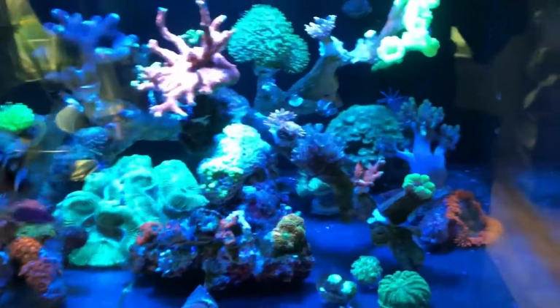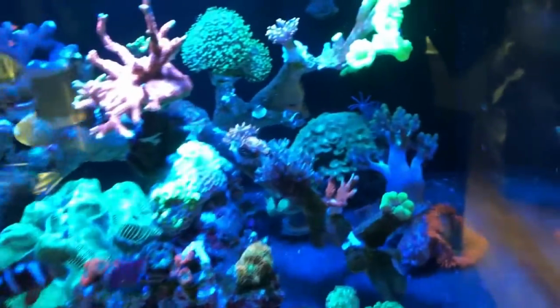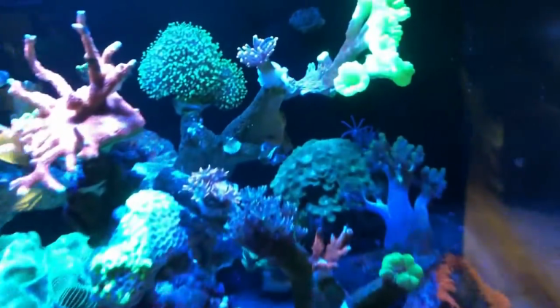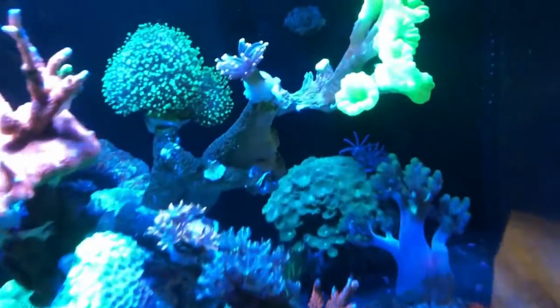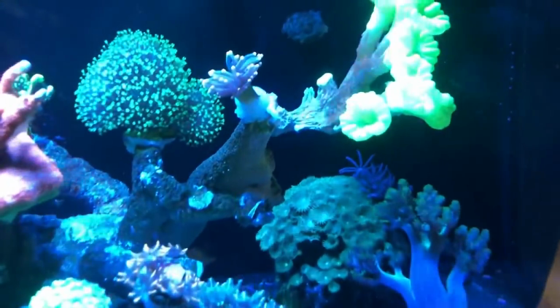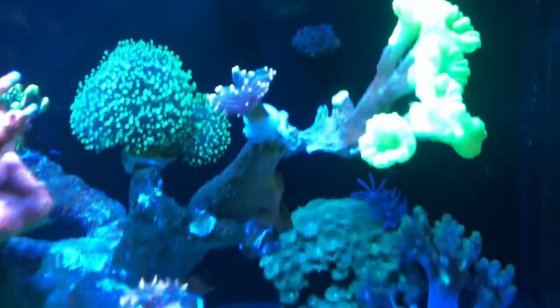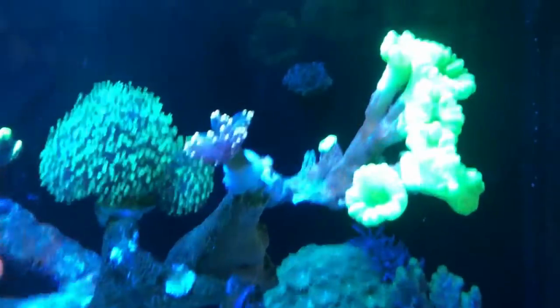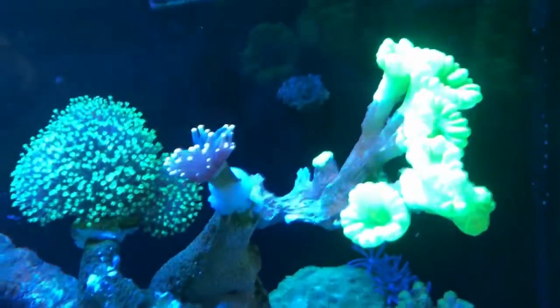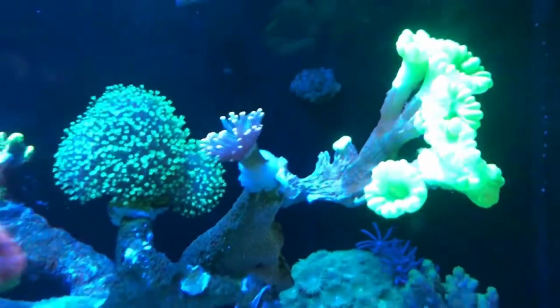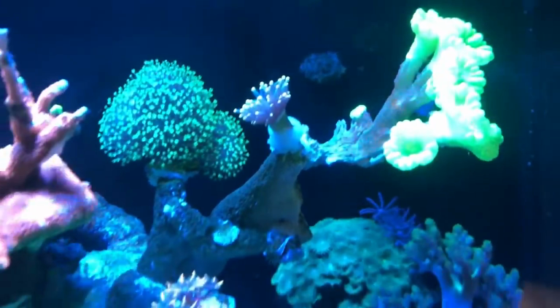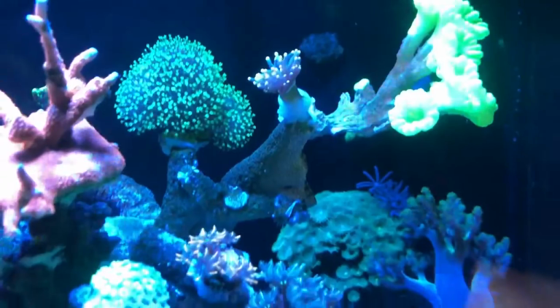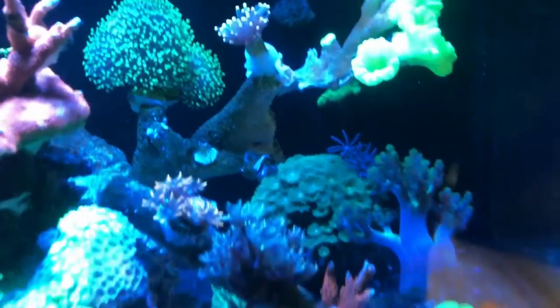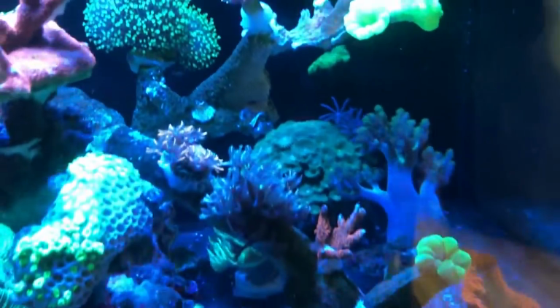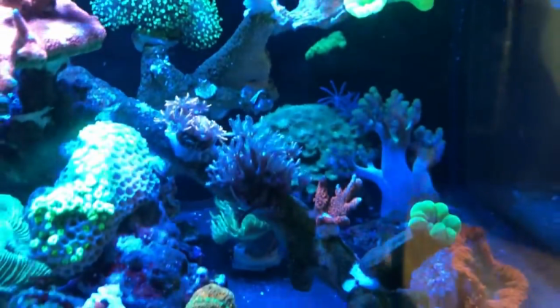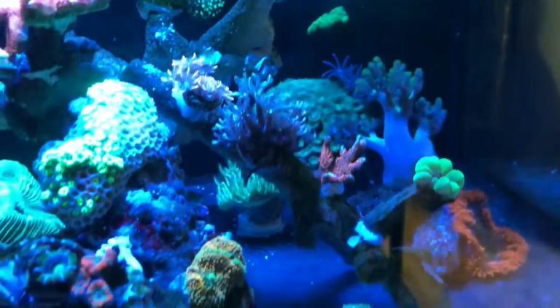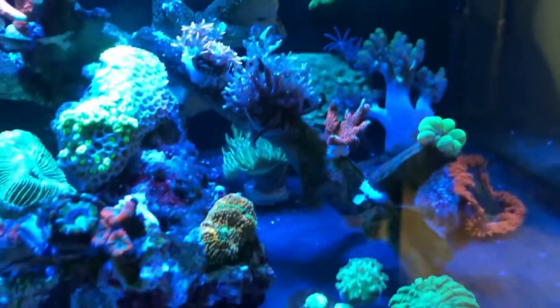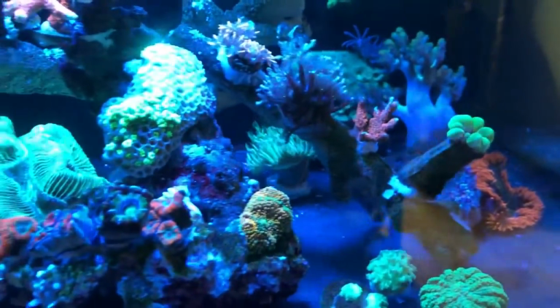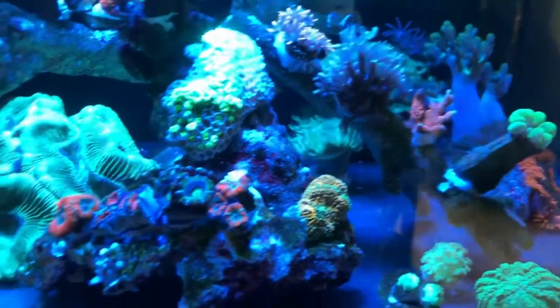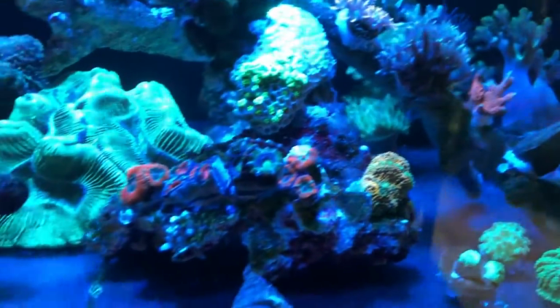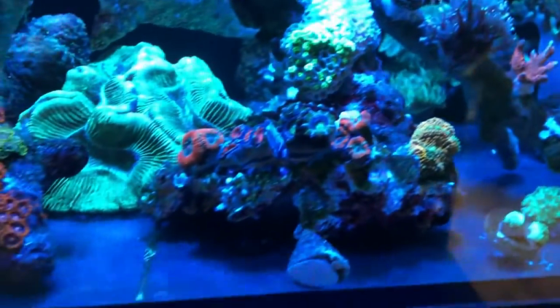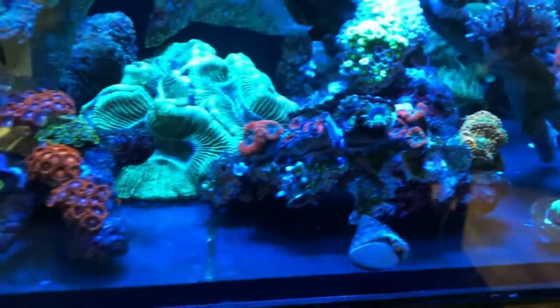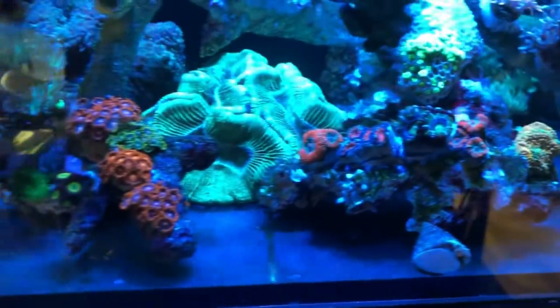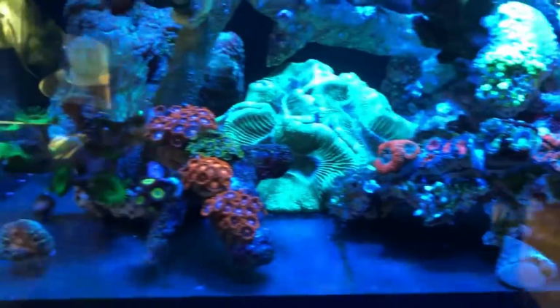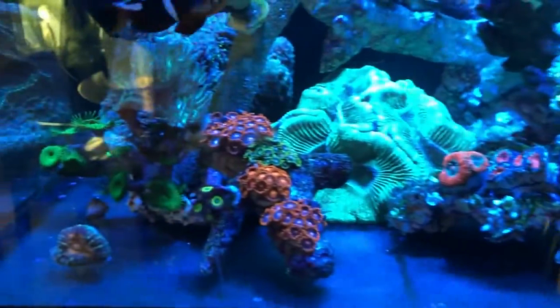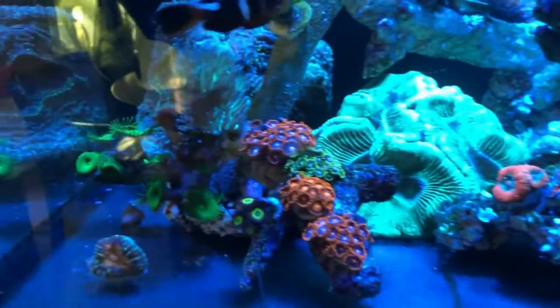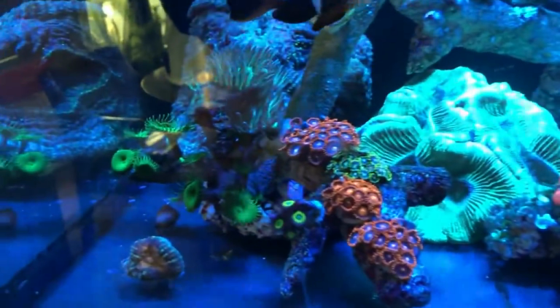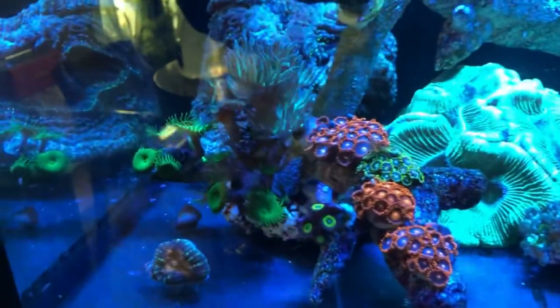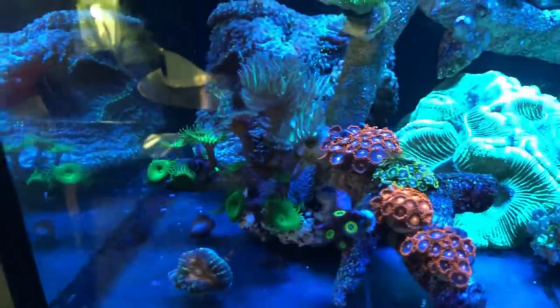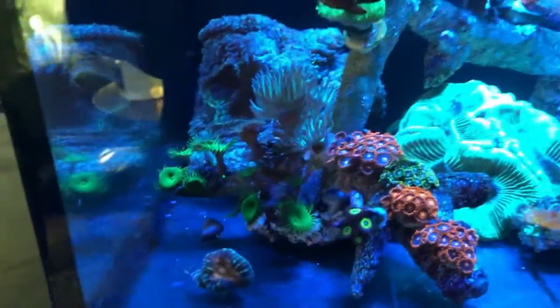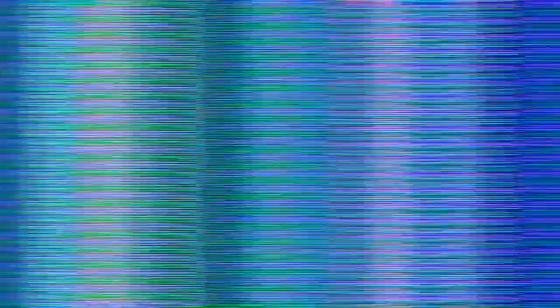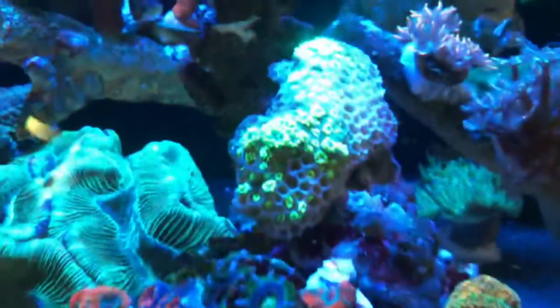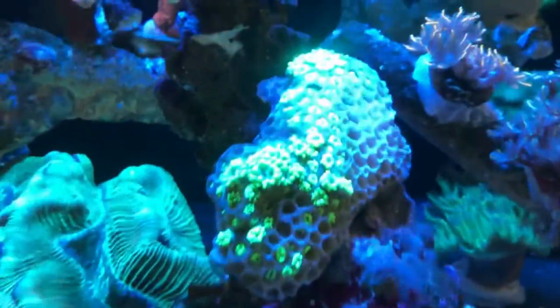This is my Innovative Marine Fusion 25 Lagoon Pro 2. It's mostly a mixed reef tank with SPS up top and LPS down below. And honestly, it's not doing so well.